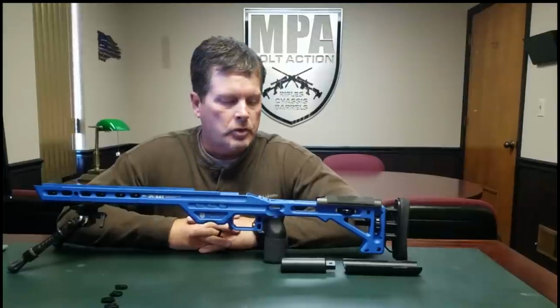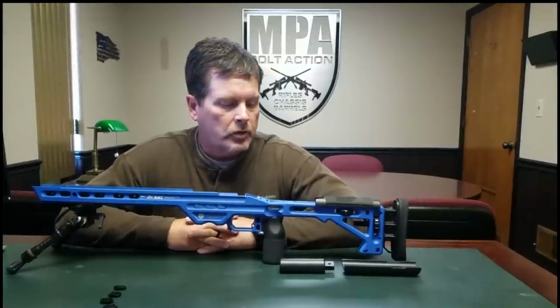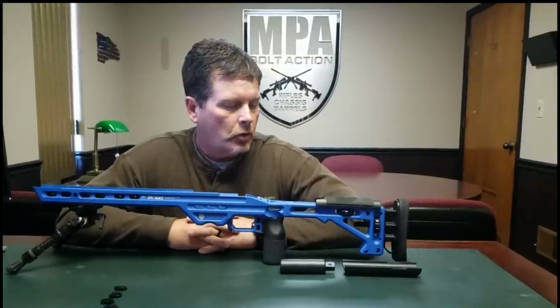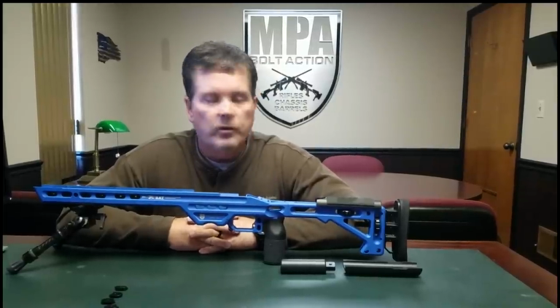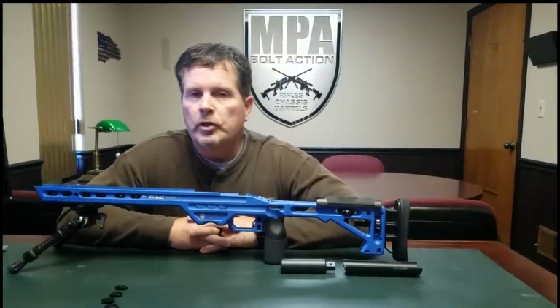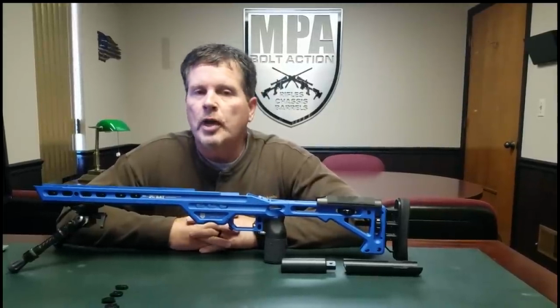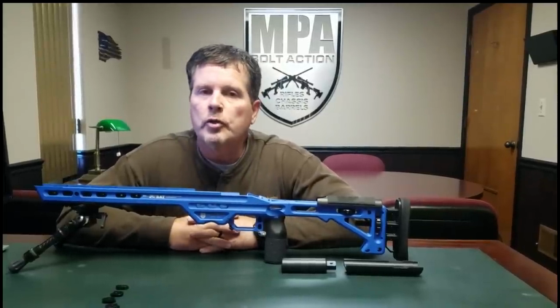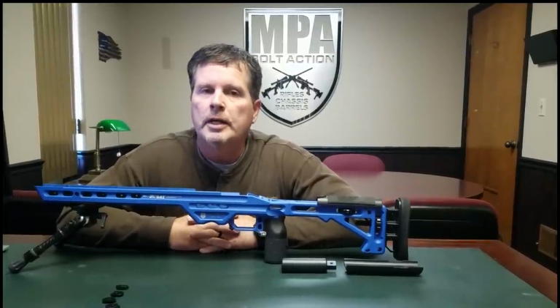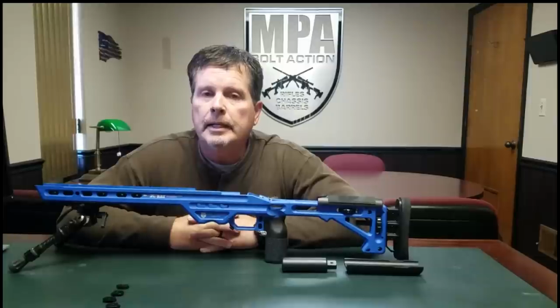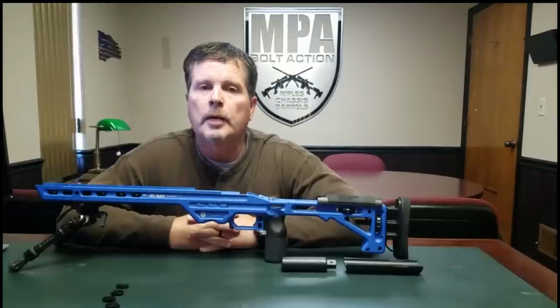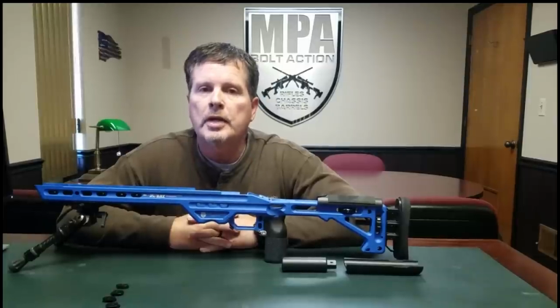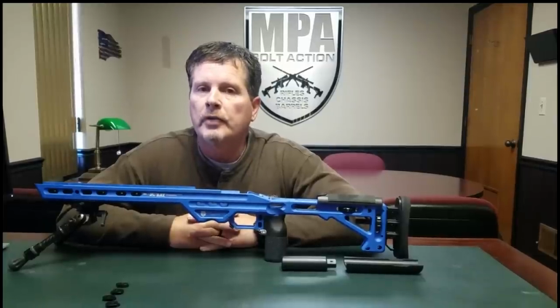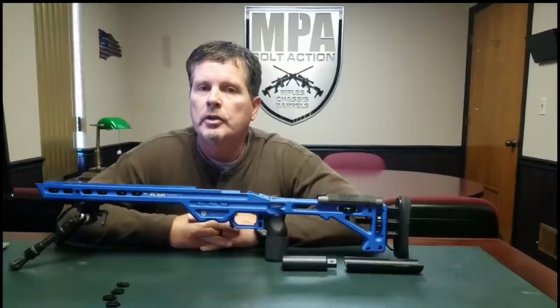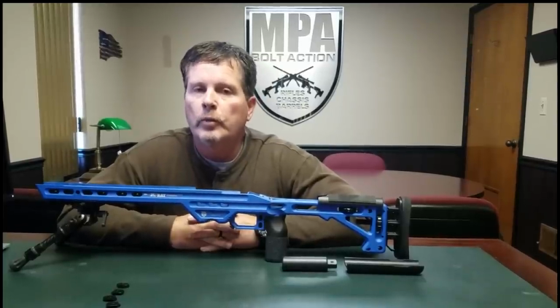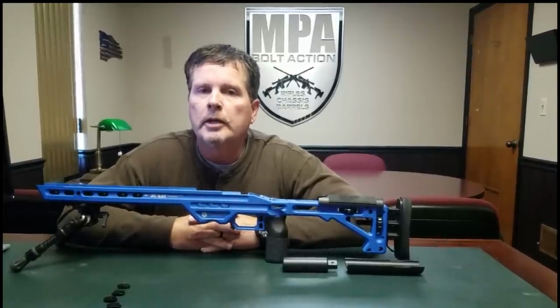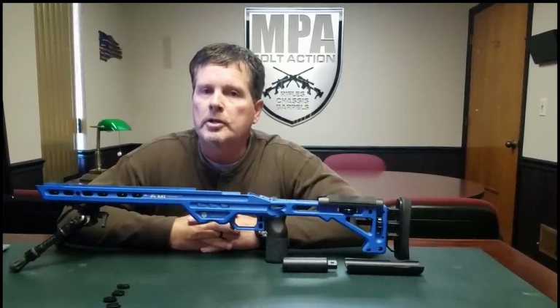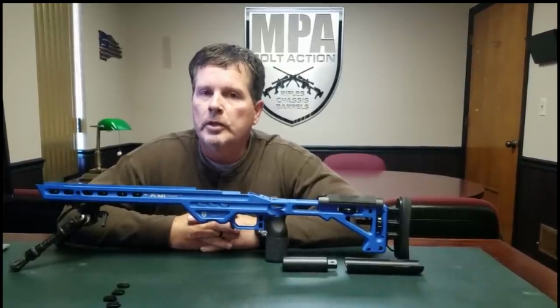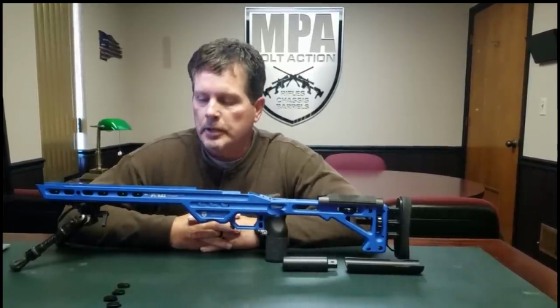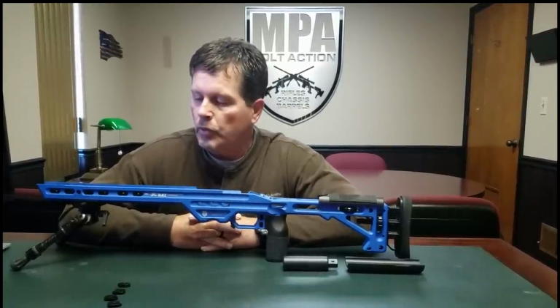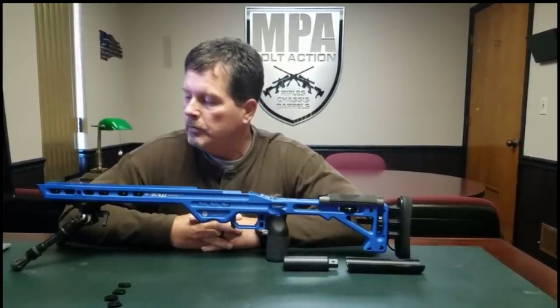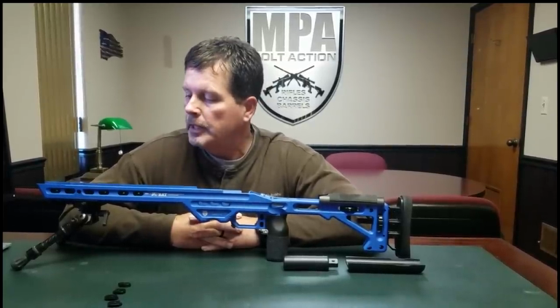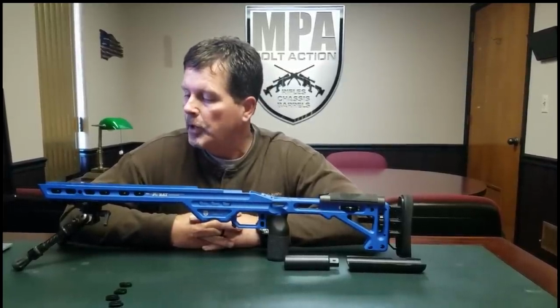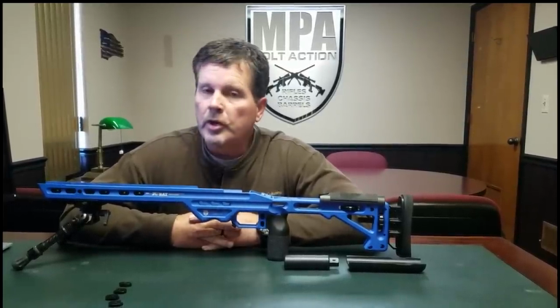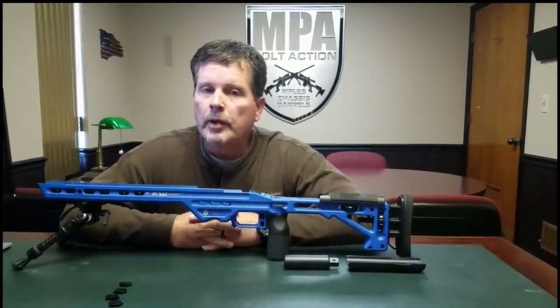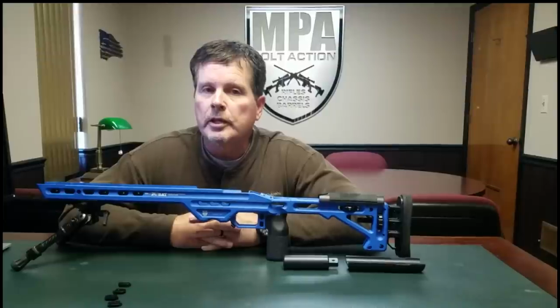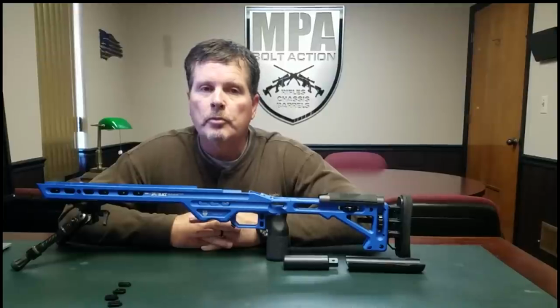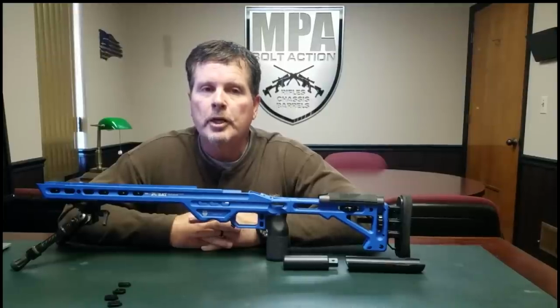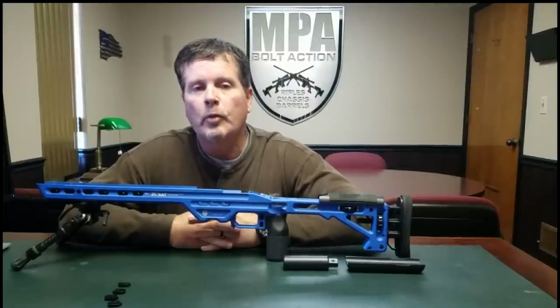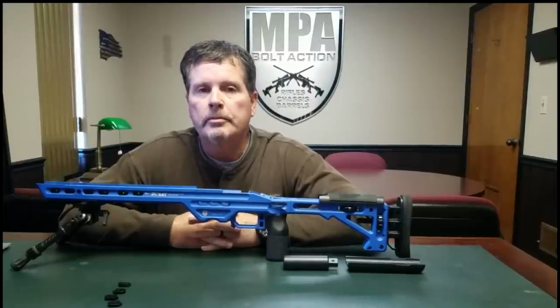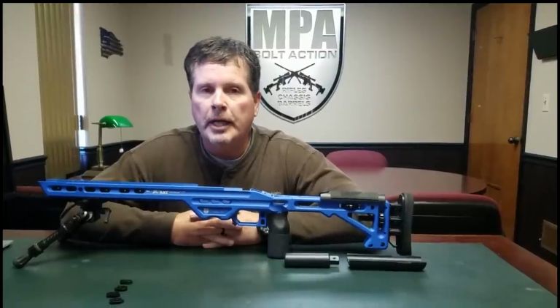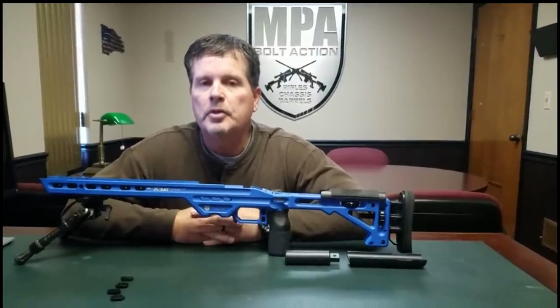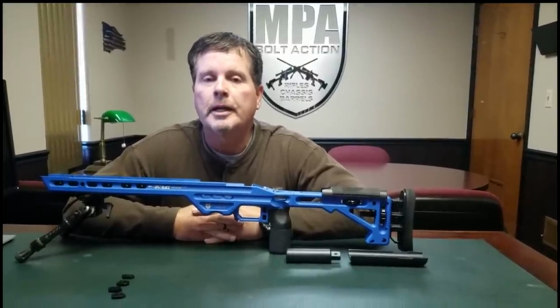This is going to be officially introduced at SHOT Show 2018 here in a couple of weeks out in Las Vegas. It'll be on the website in the next couple of weeks as well. We're very excited about this, so thank you guys for watching. Check it out at MPAArms.com.